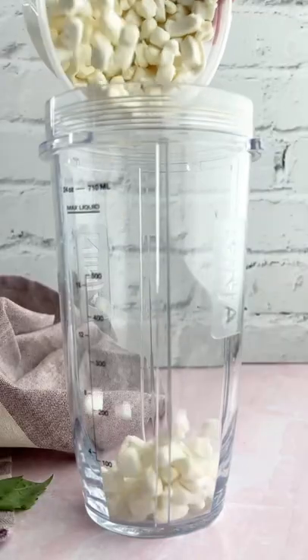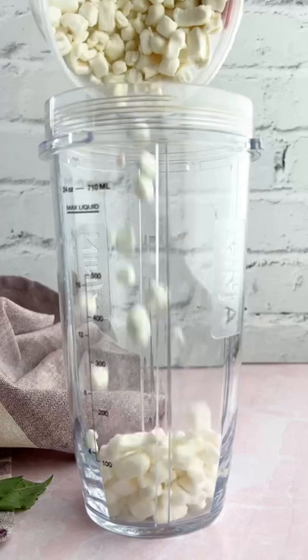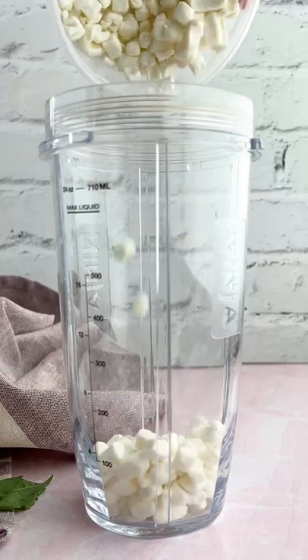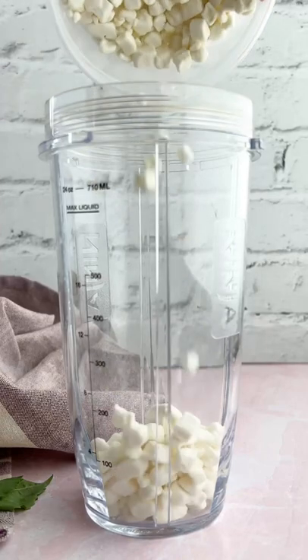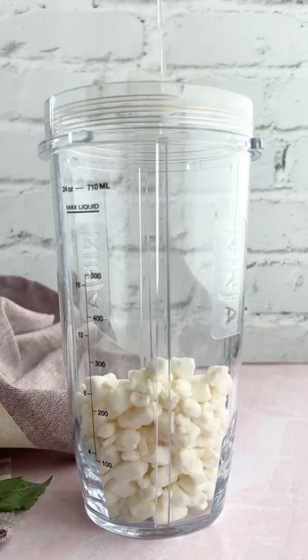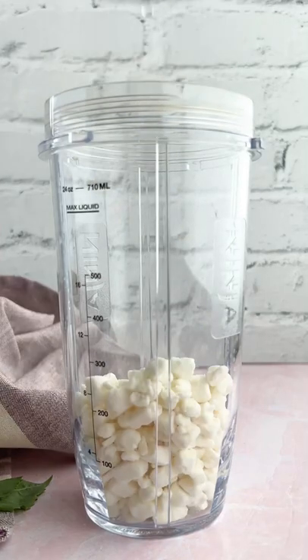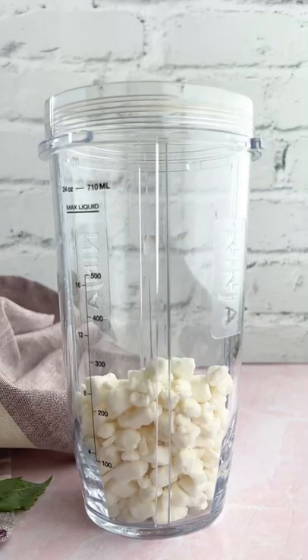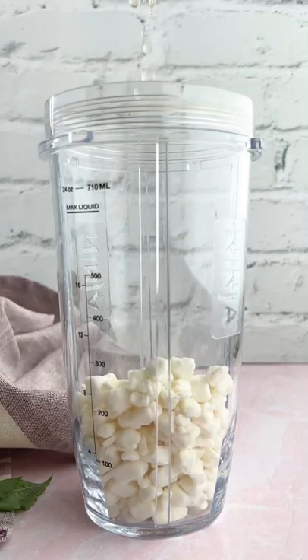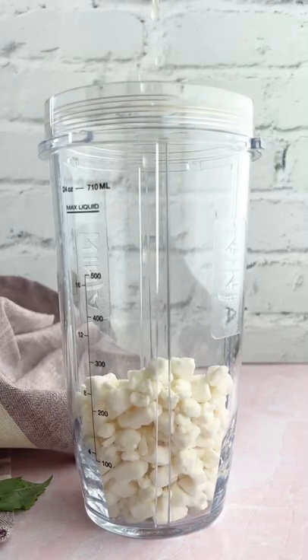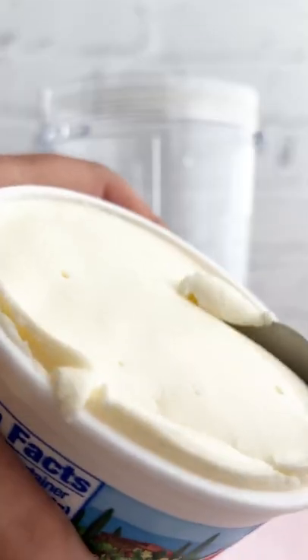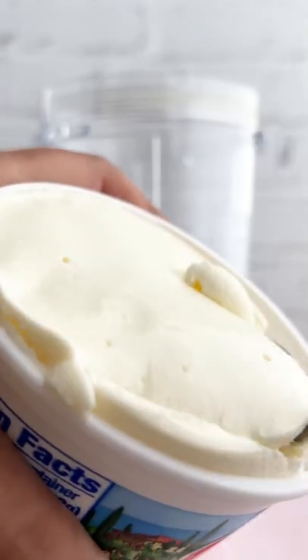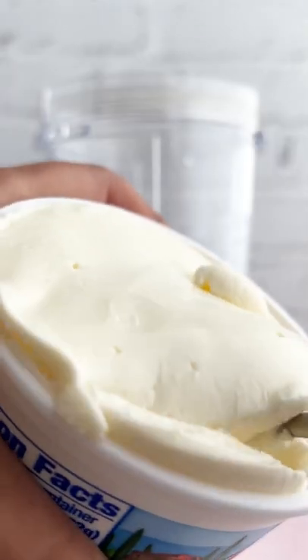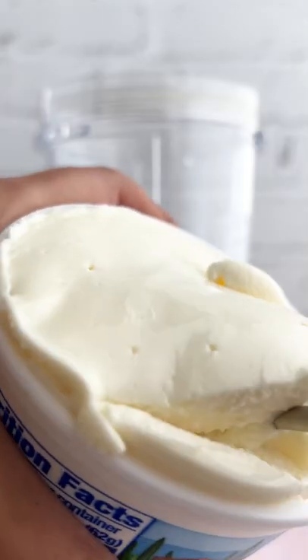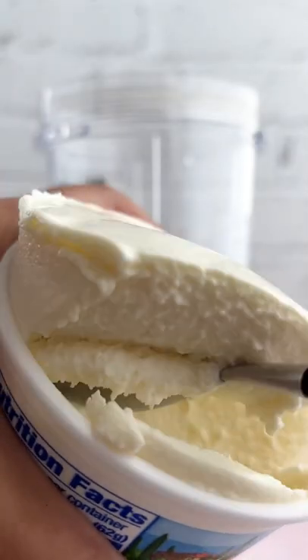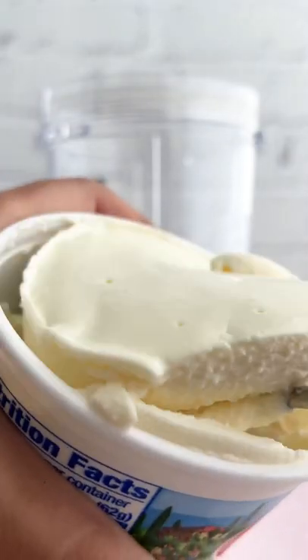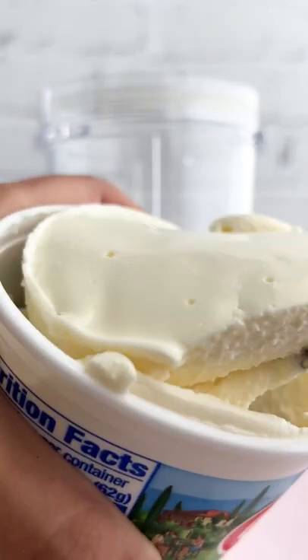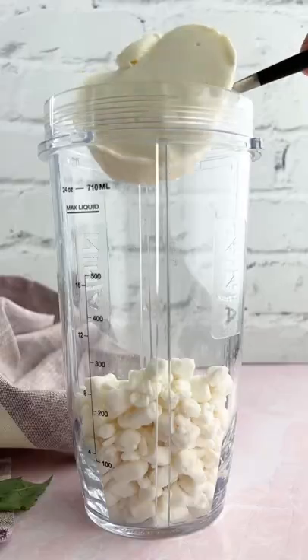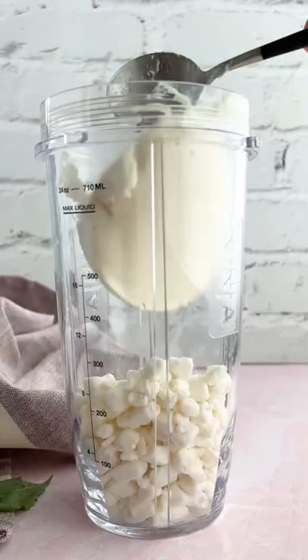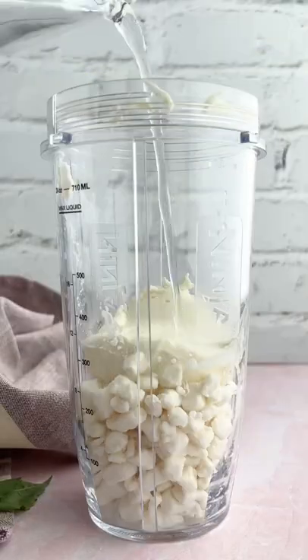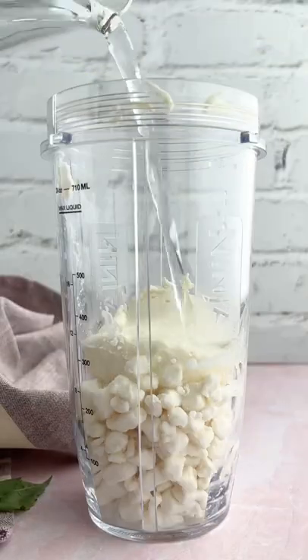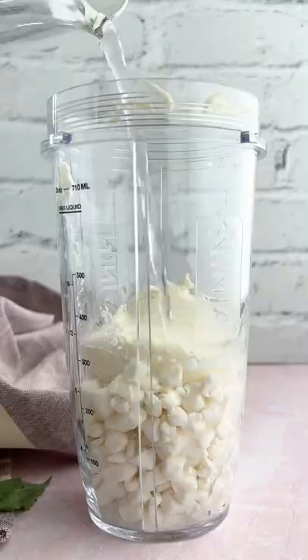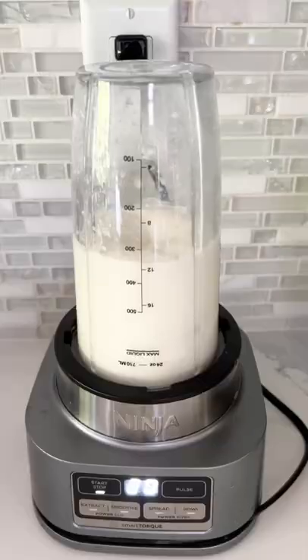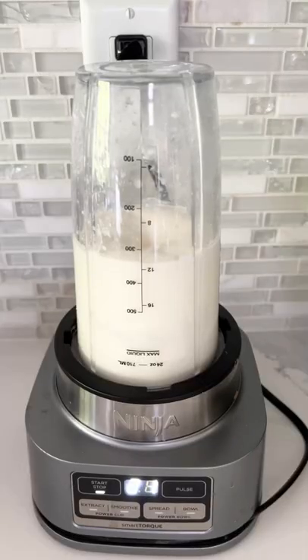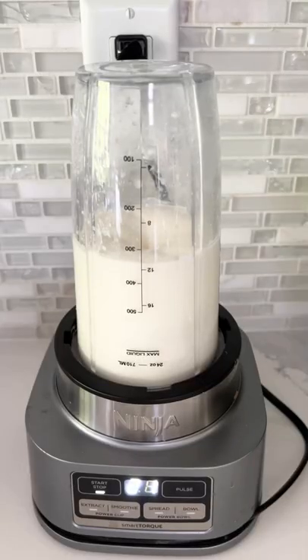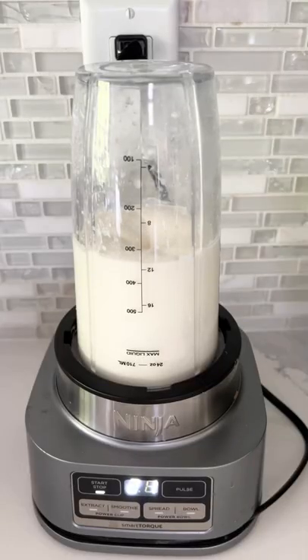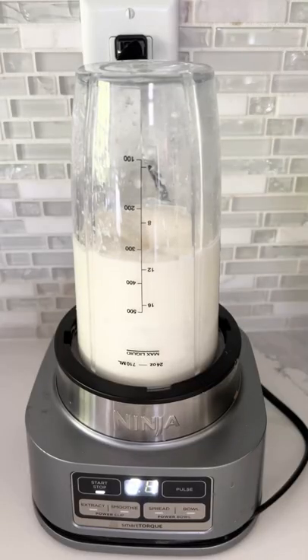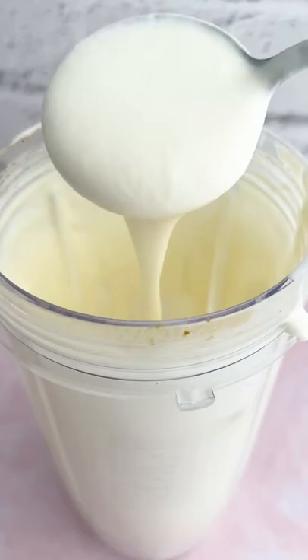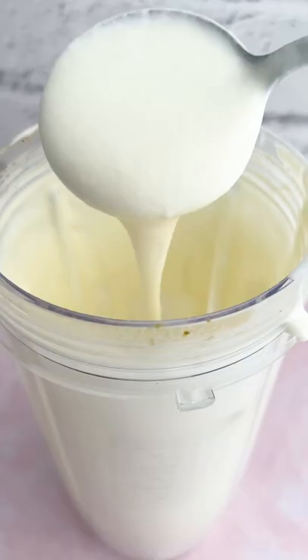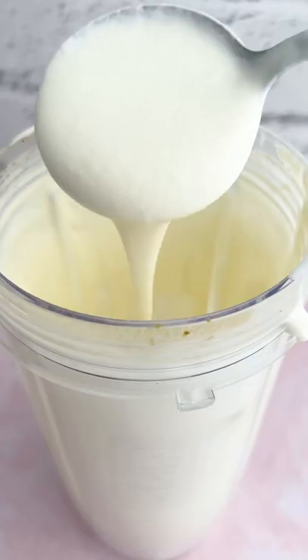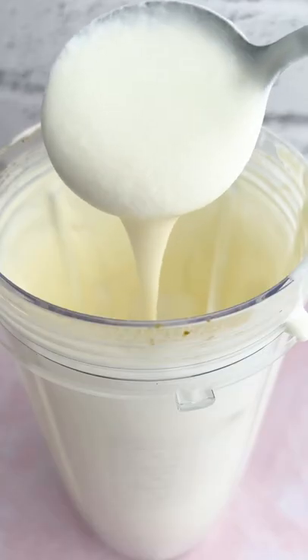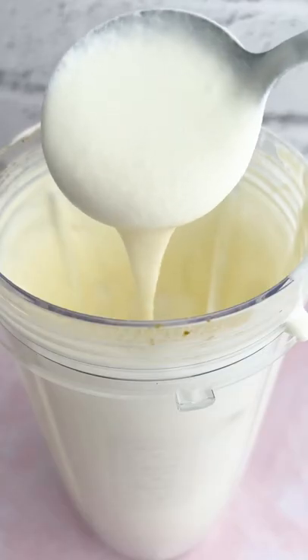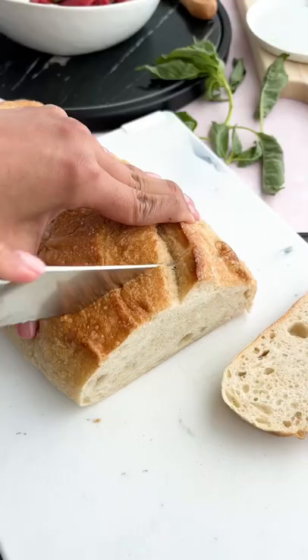Now we're going to make our whipped goat cheese, which is goat cheese, some lemon juice, some ricotta cheese, and a little splash of water just to thin it out. It's going to get all nice and creamy.